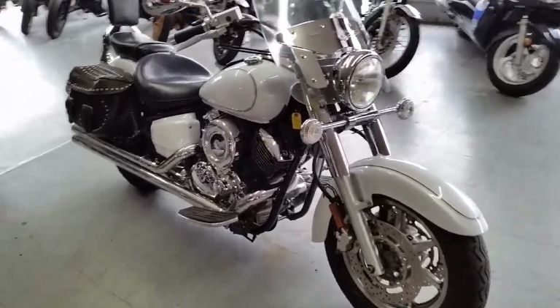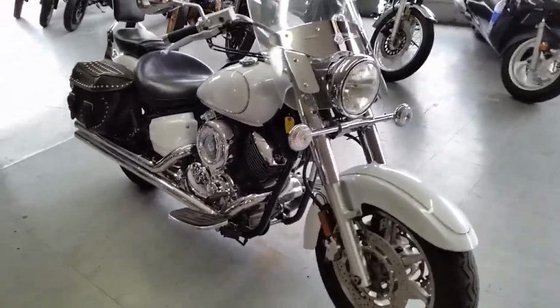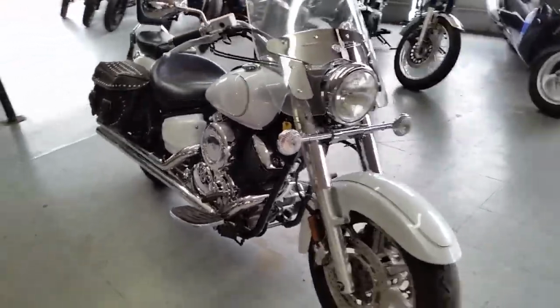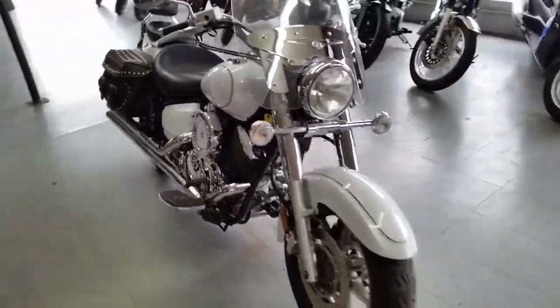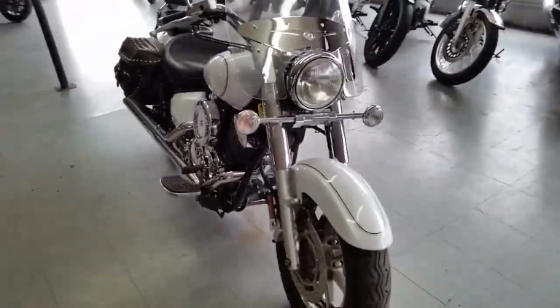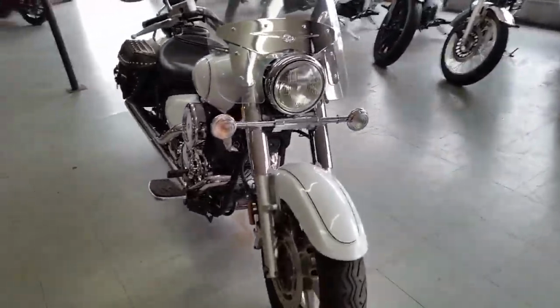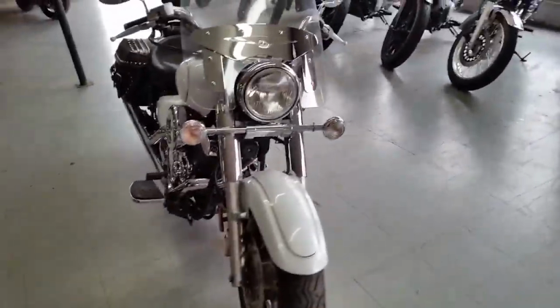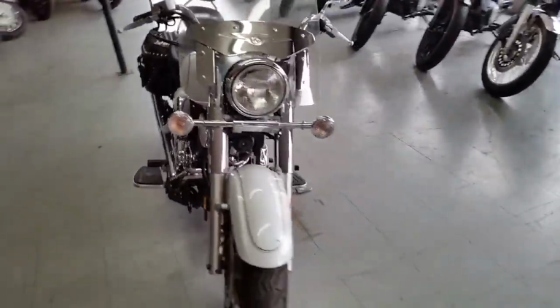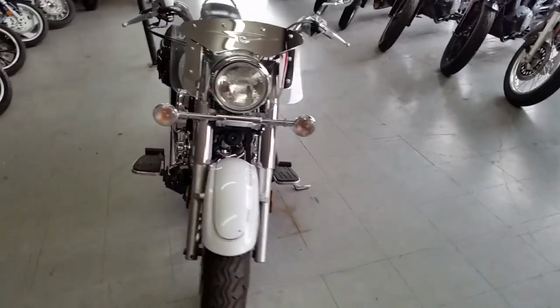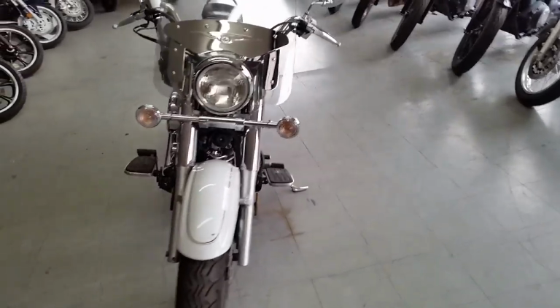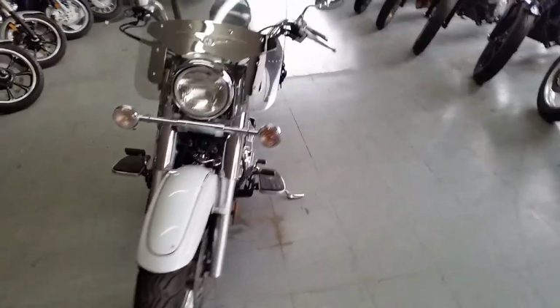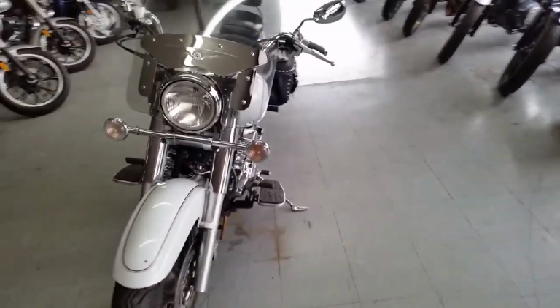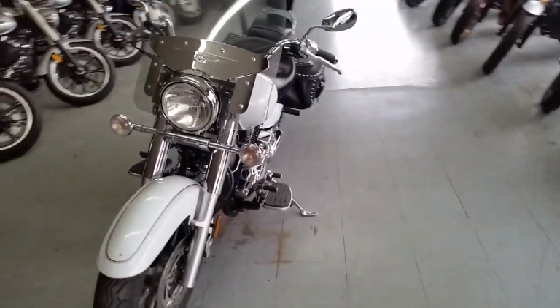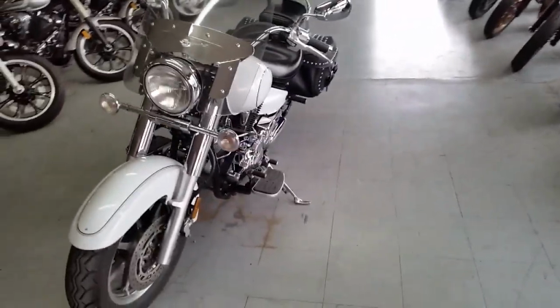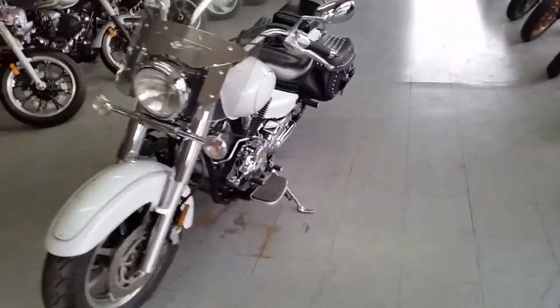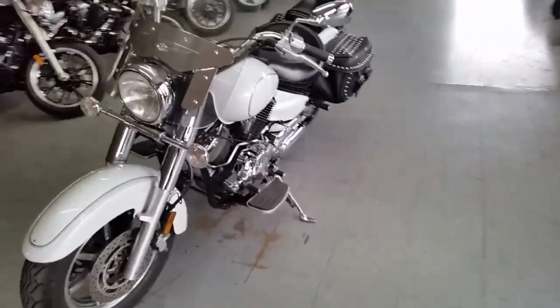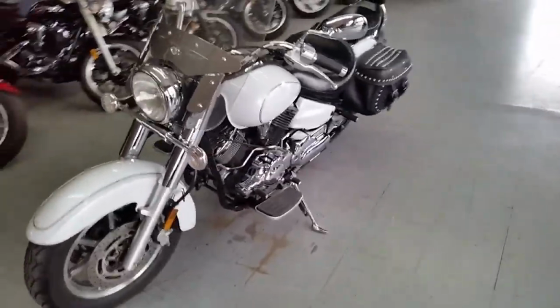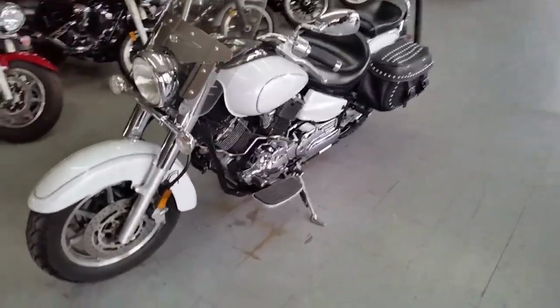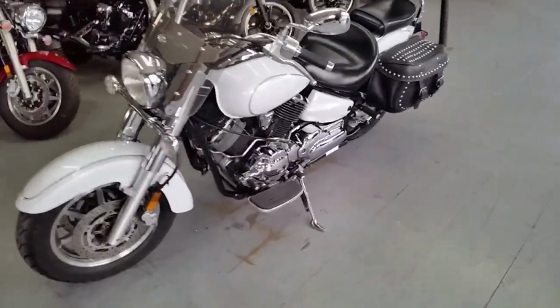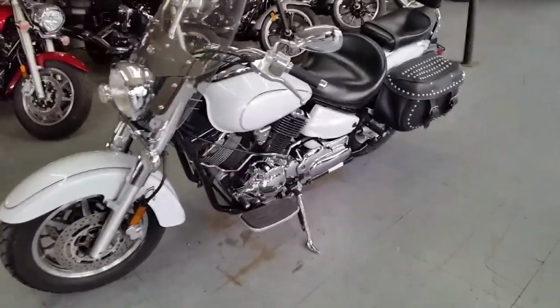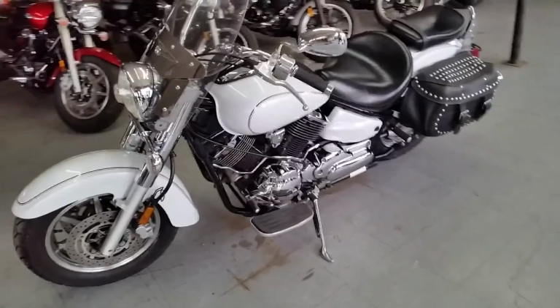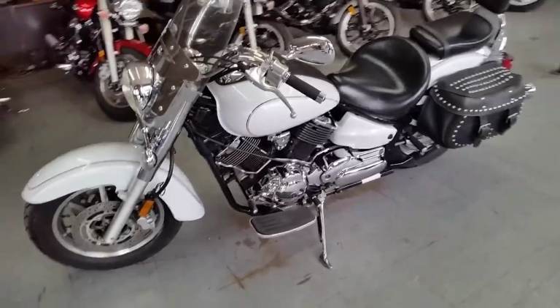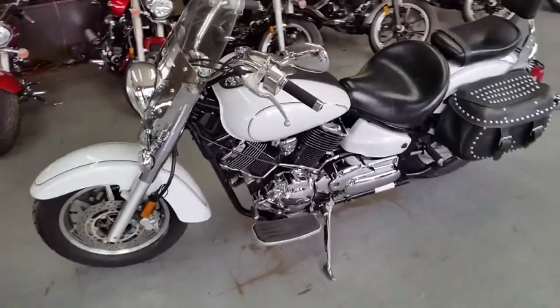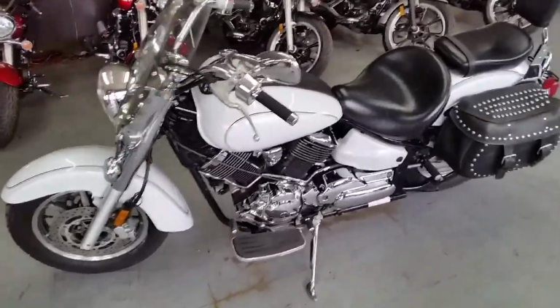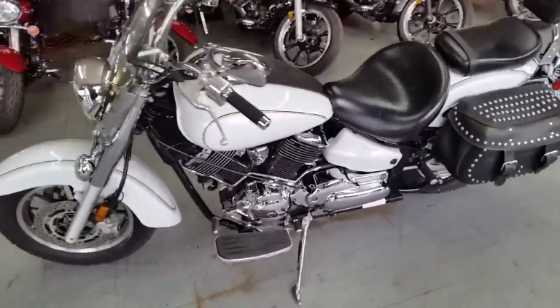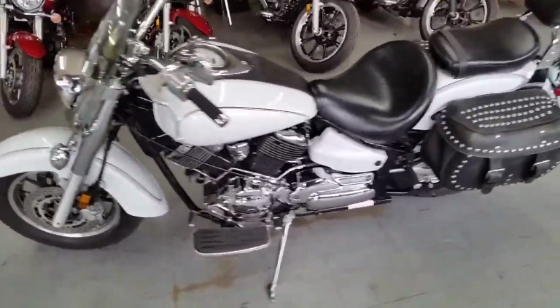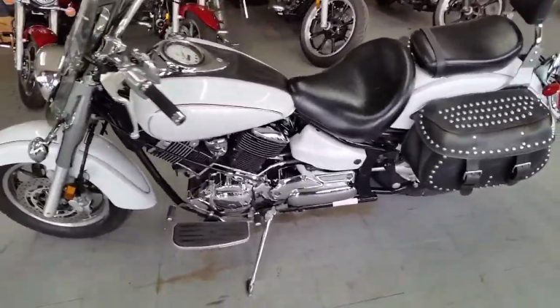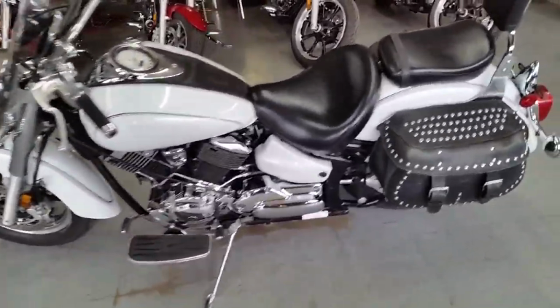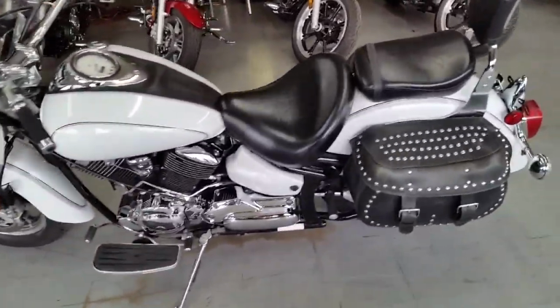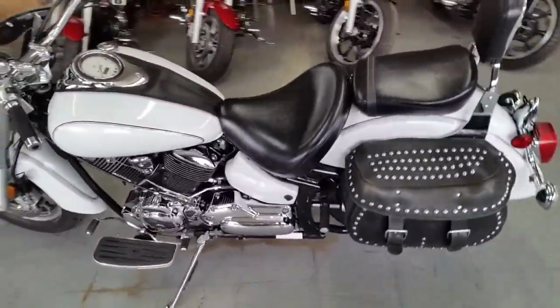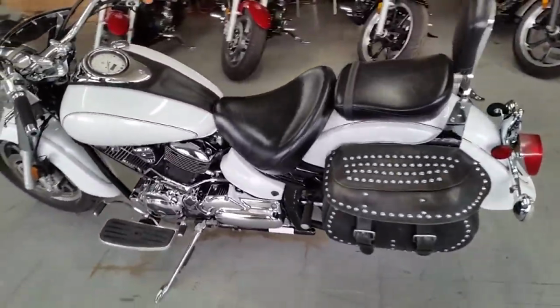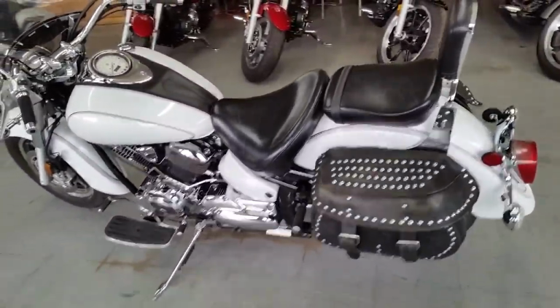This is a 2005 Yamaha V-Star 1100 Silverado with a touring package. This motorcycle is for sale with only 5,725 miles on it. Low mileage, pearl white Silverado is sharp.